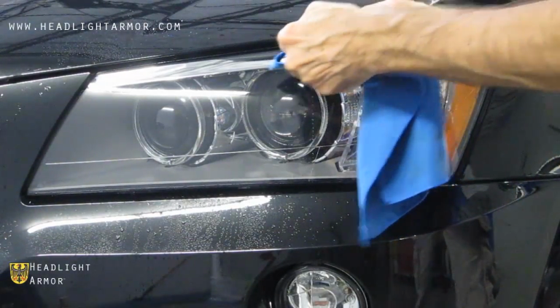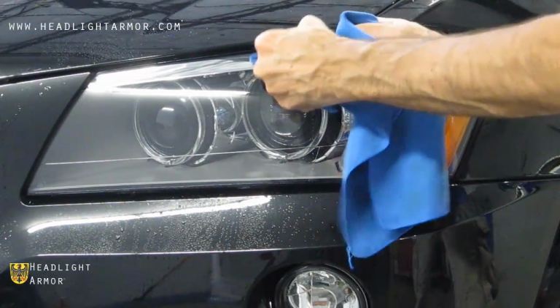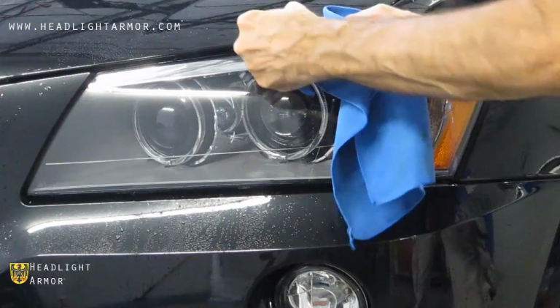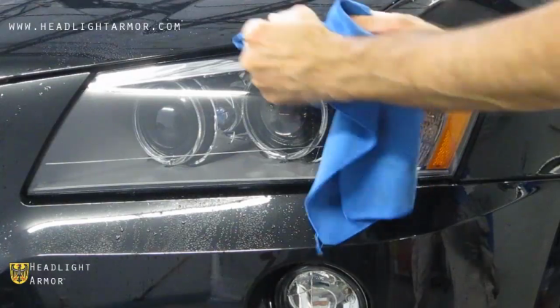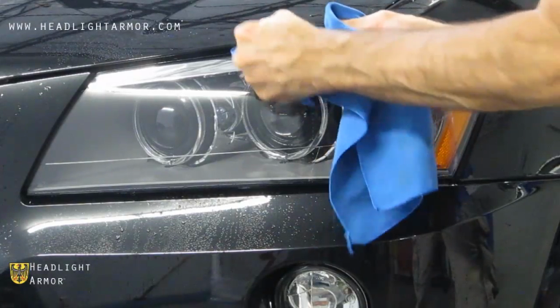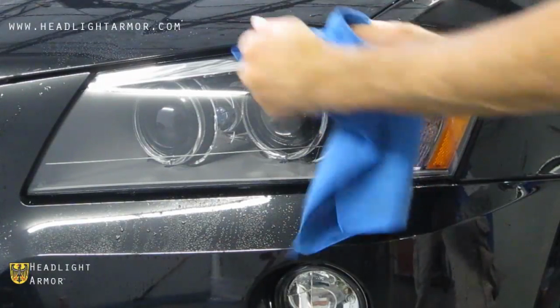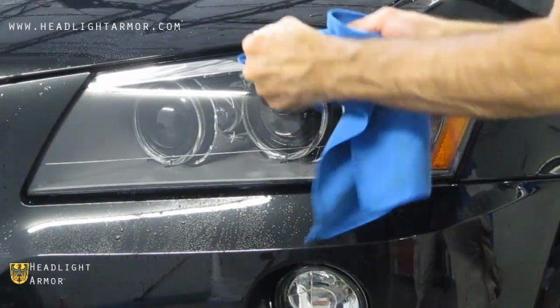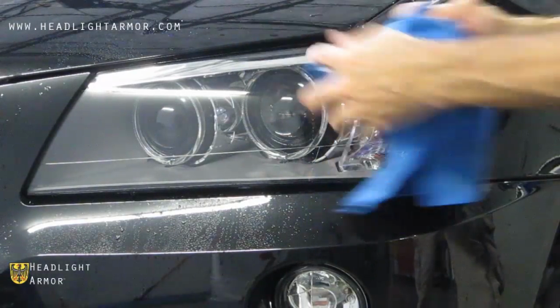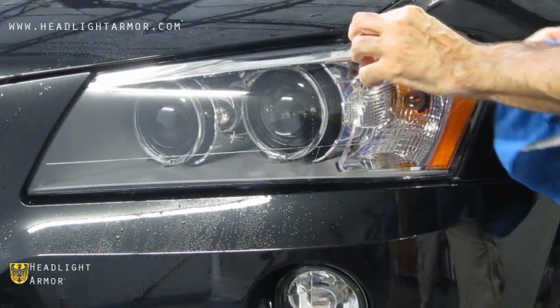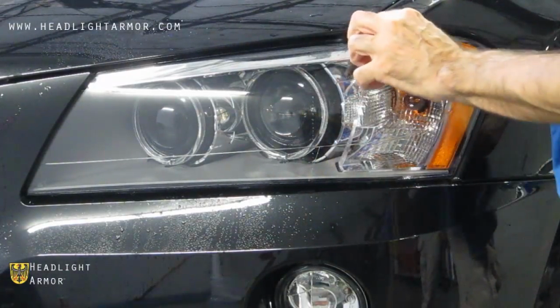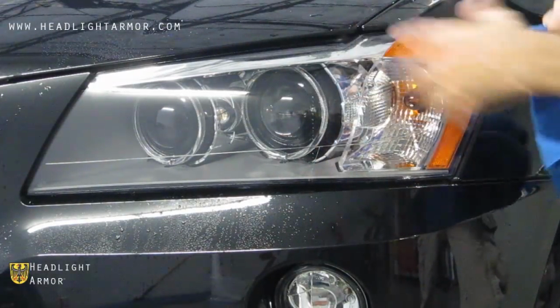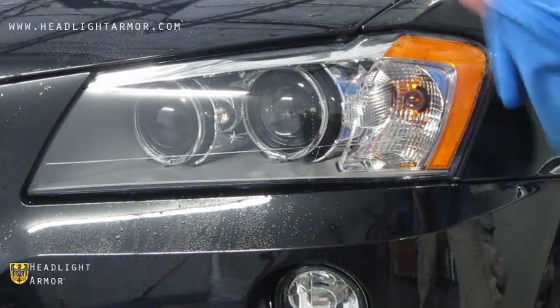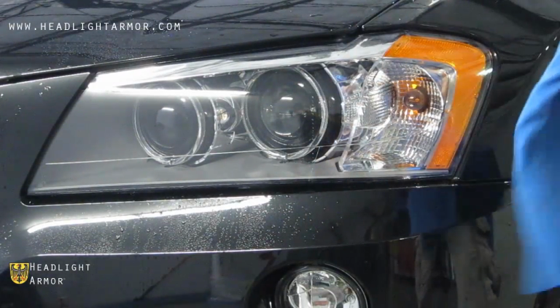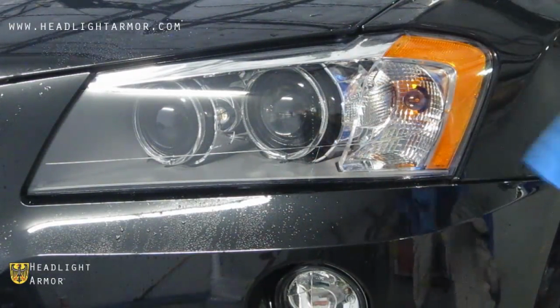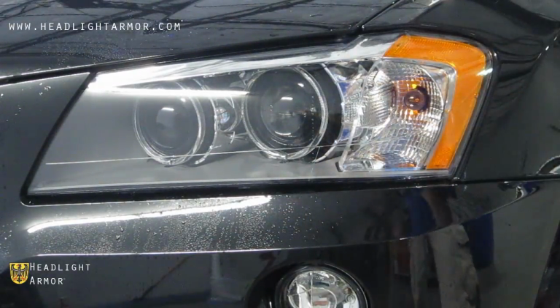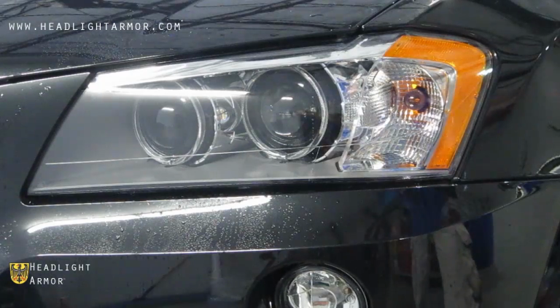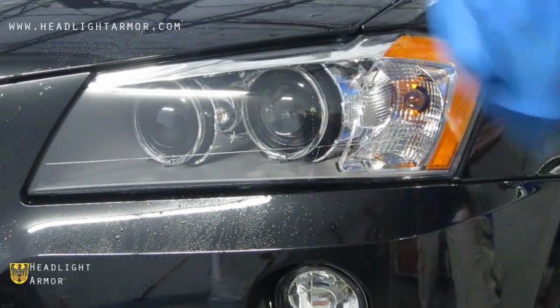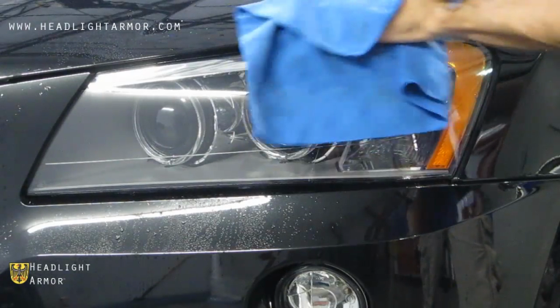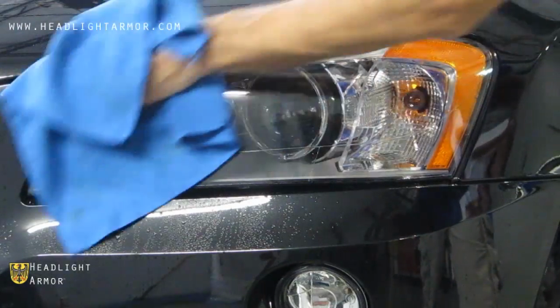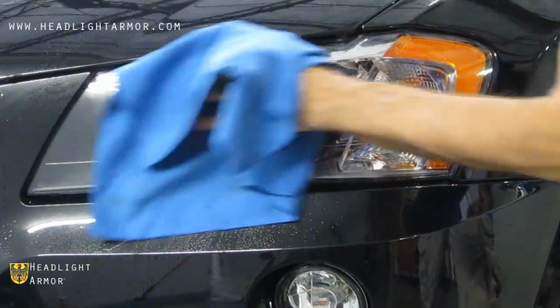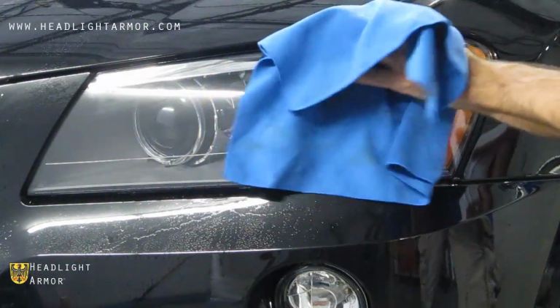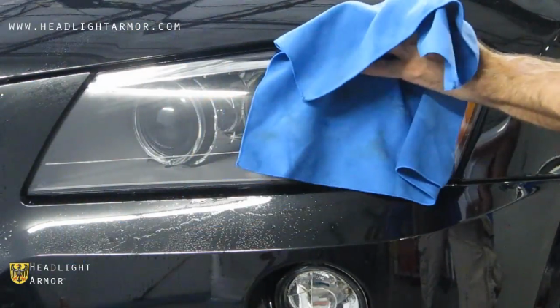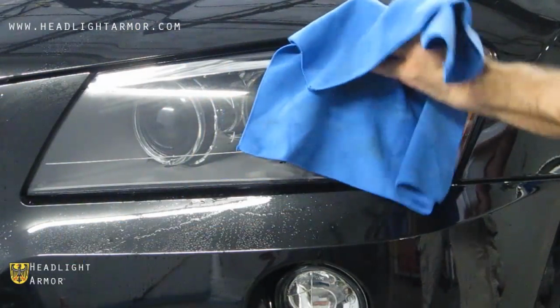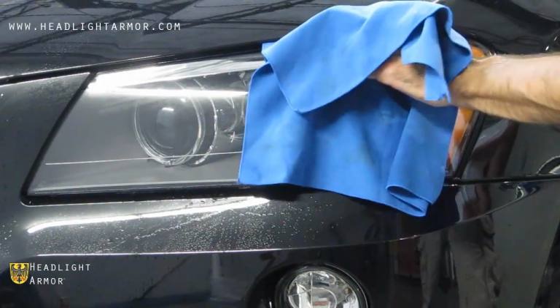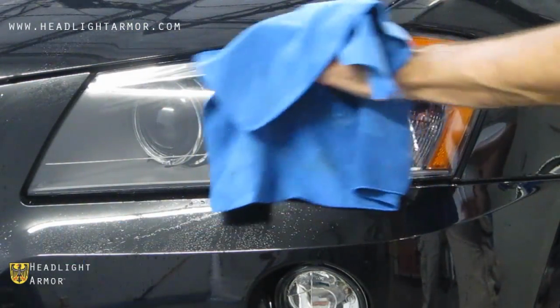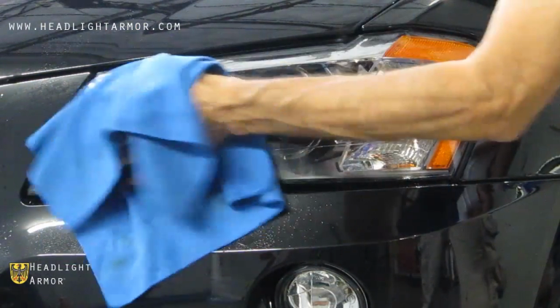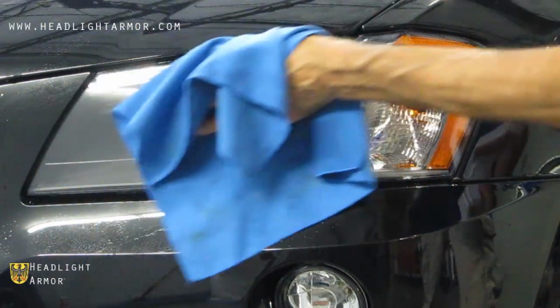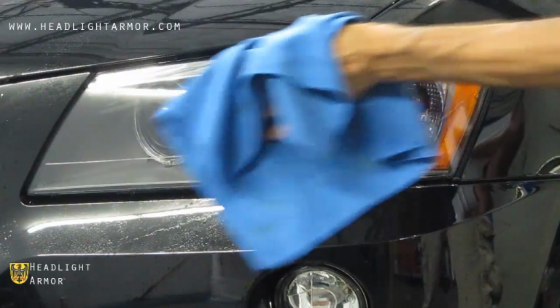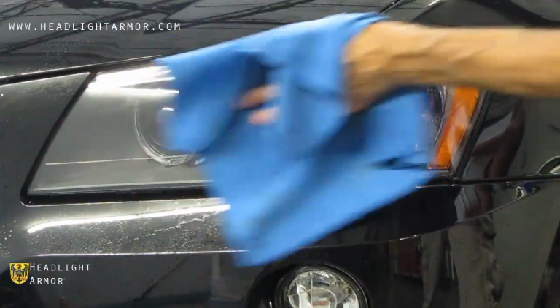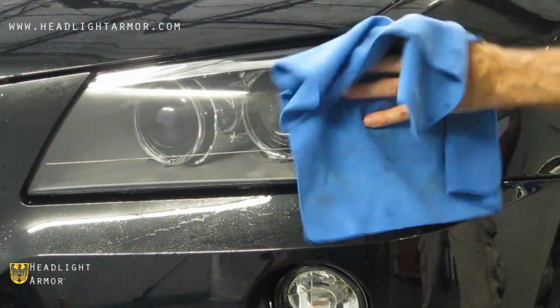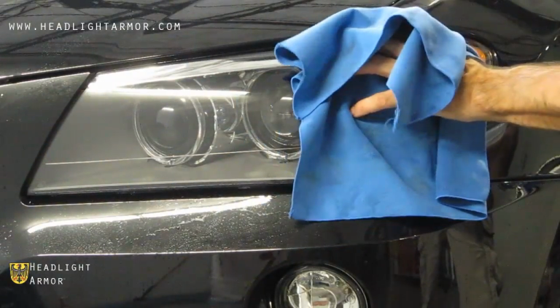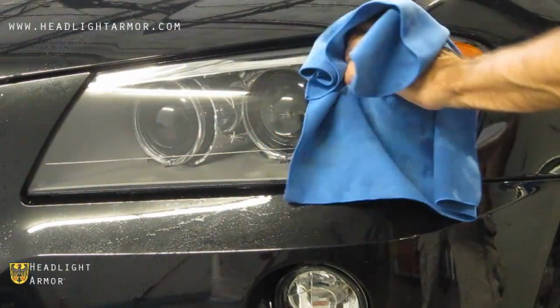Once you have the perimeter set, wipe down the edges, go over the edge with a microfiber towel and a hairdryer, and trim off any areas that may be hanging off the side of the light — and you're done.